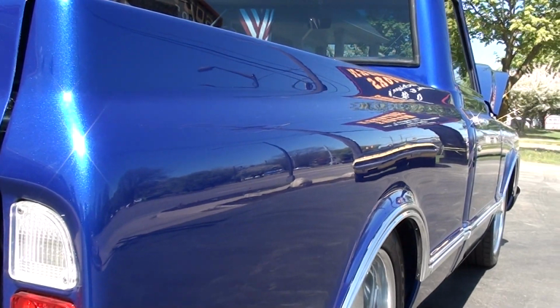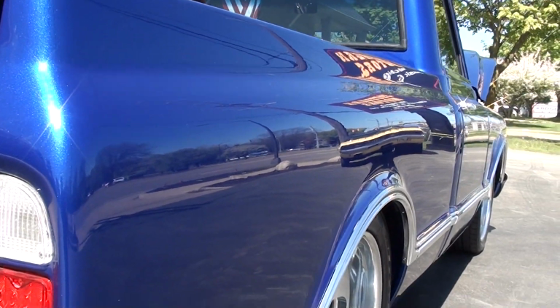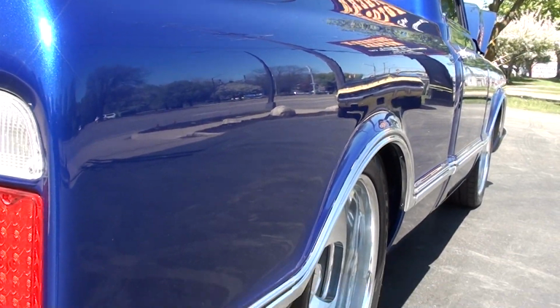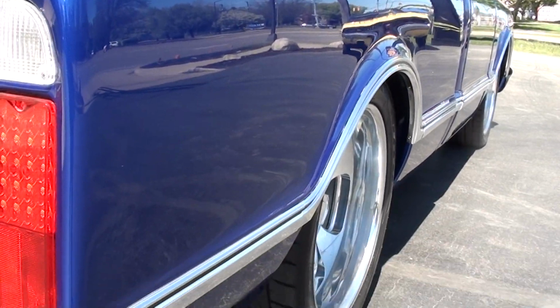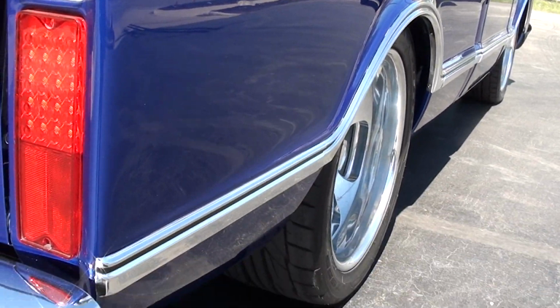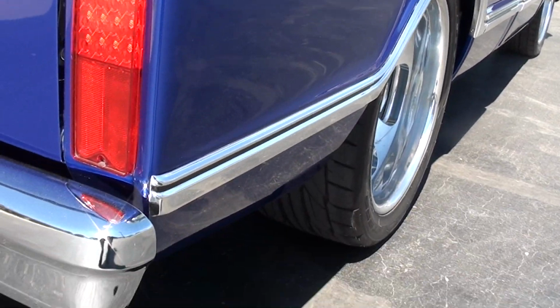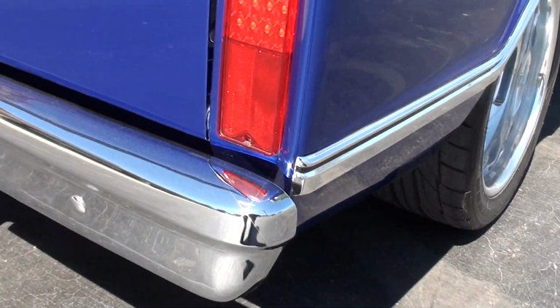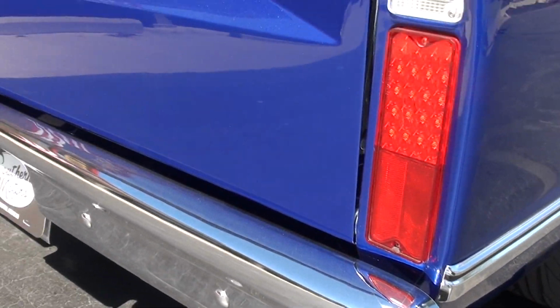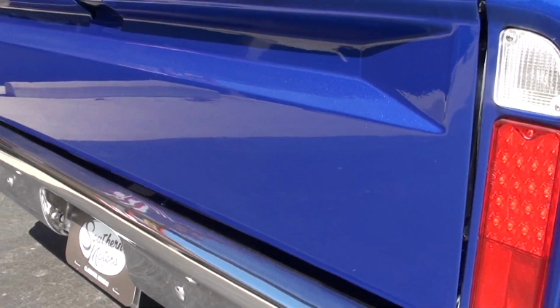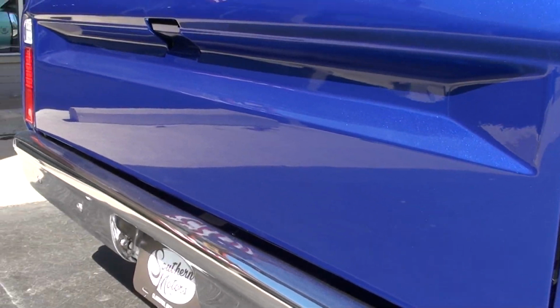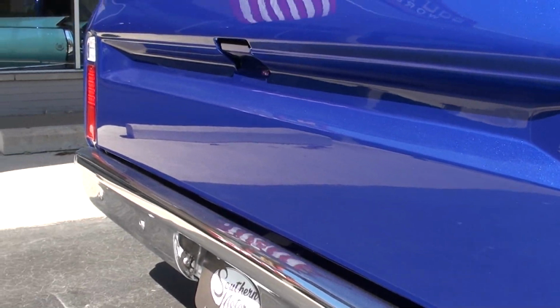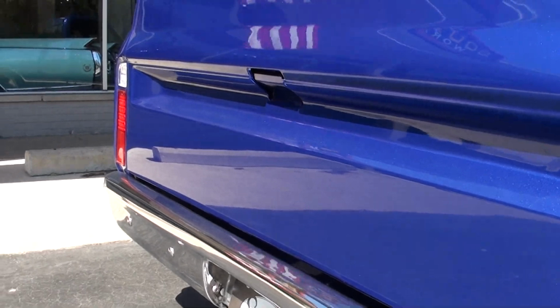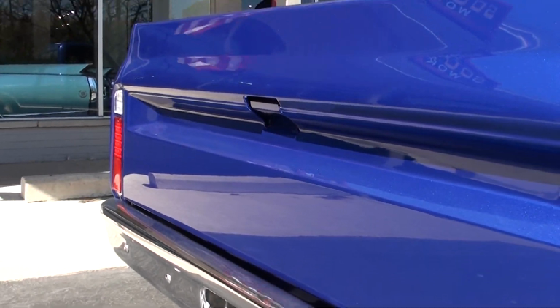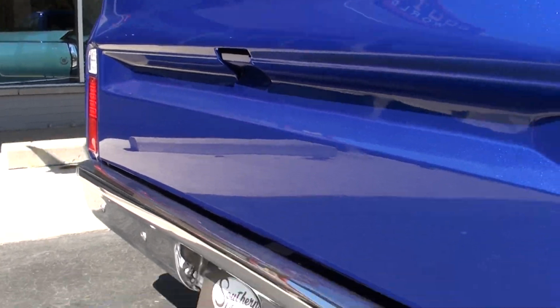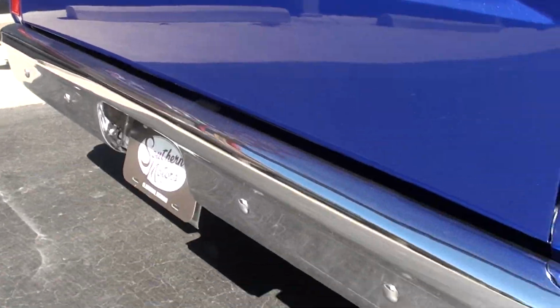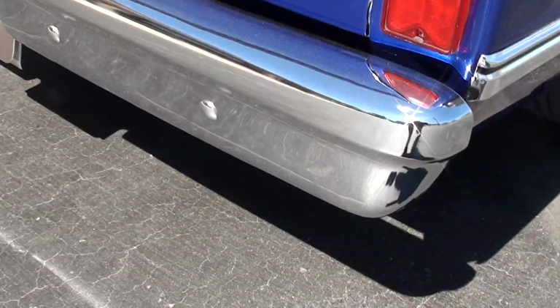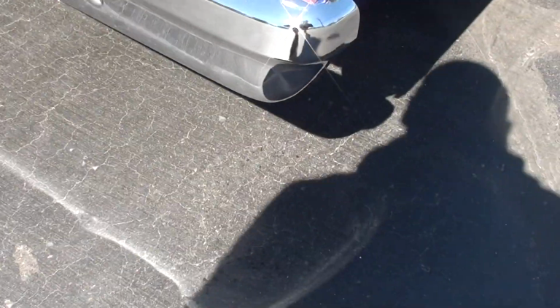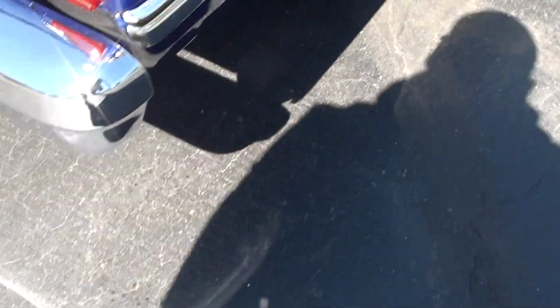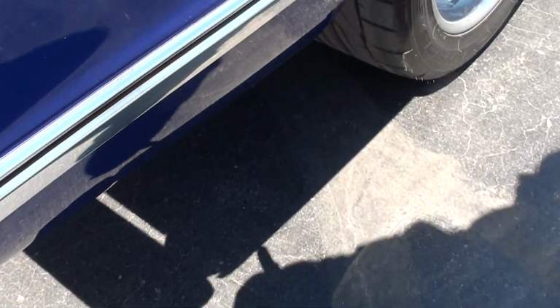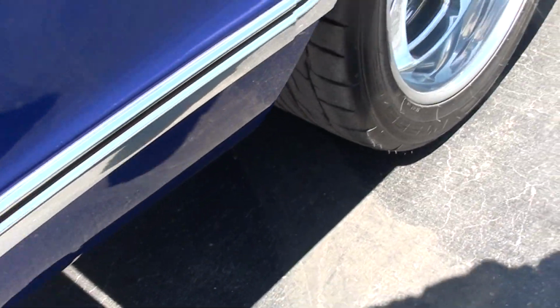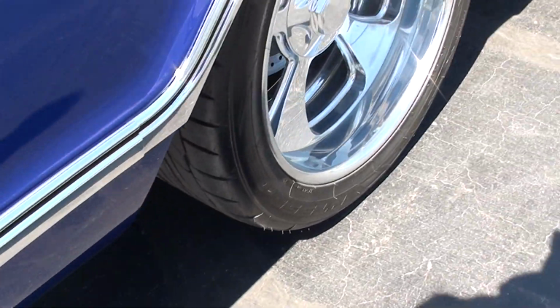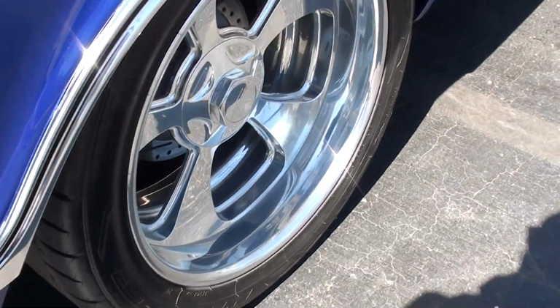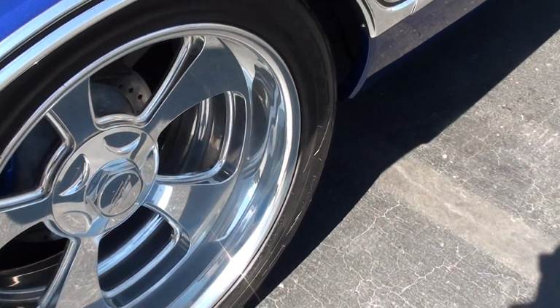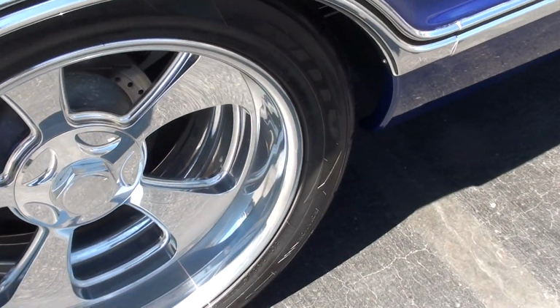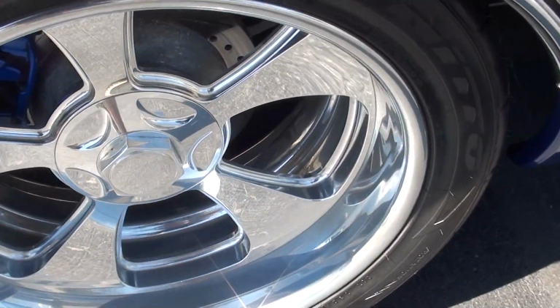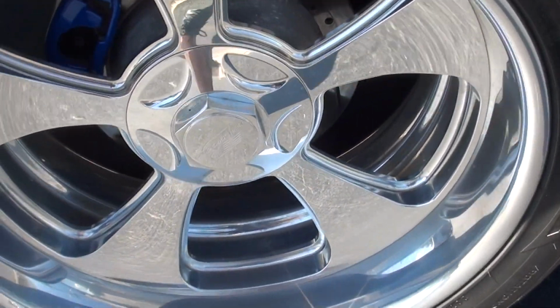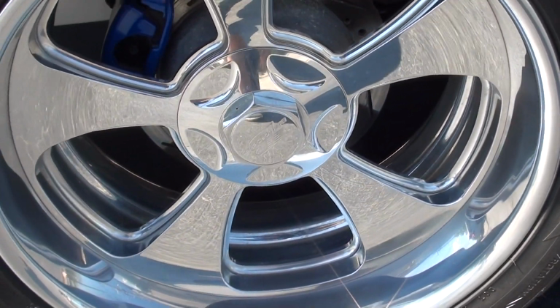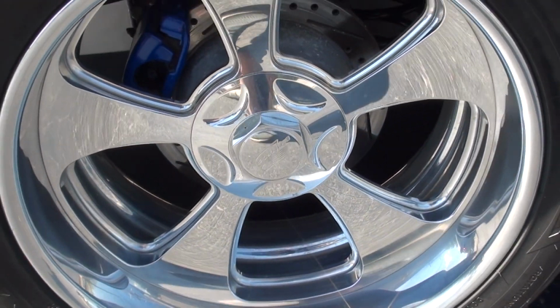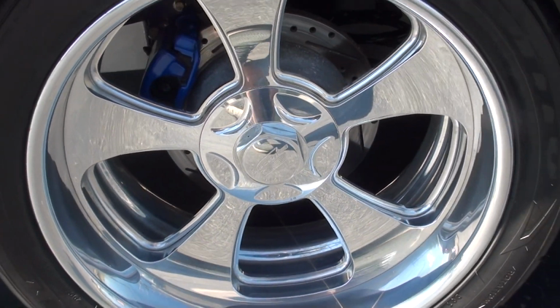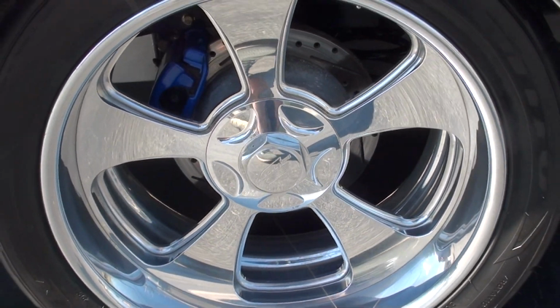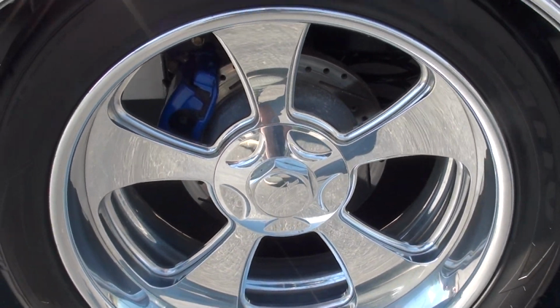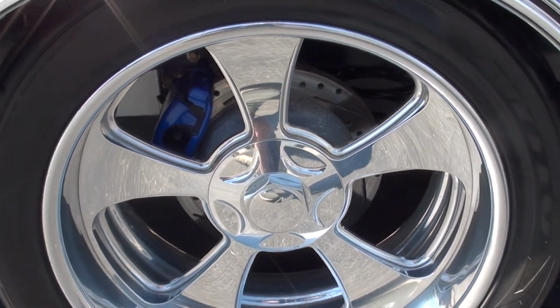Gorgeous color on this truck. All the stainless is really nice — you can see all this trim; they did a beautiful job. Slotted and drilled rotors all the way around it with blue powder-coated calipers all the way around.